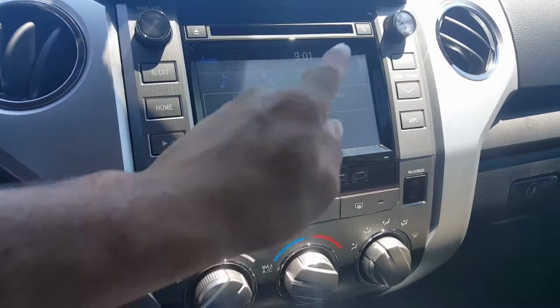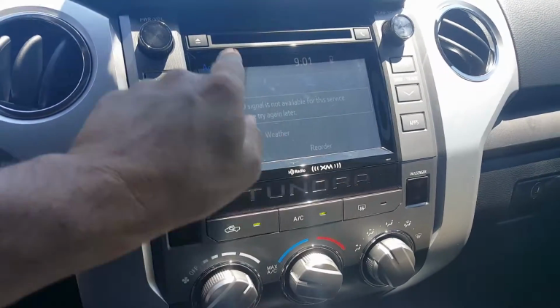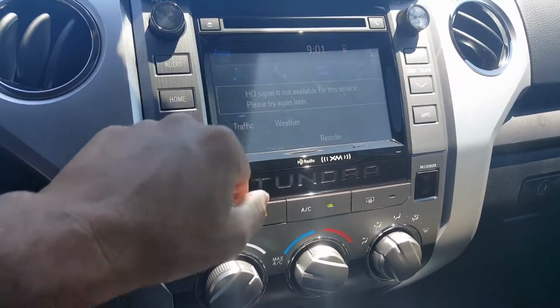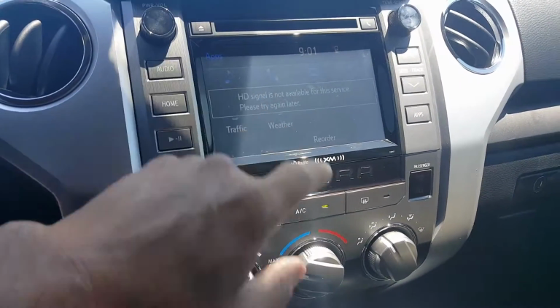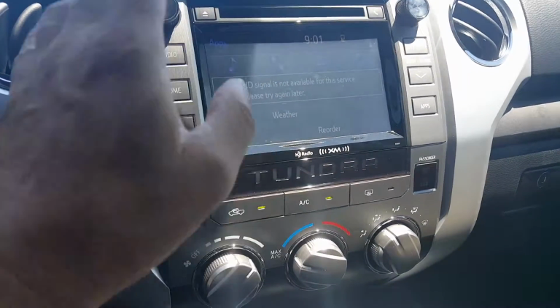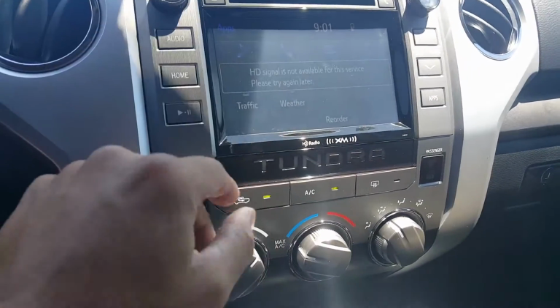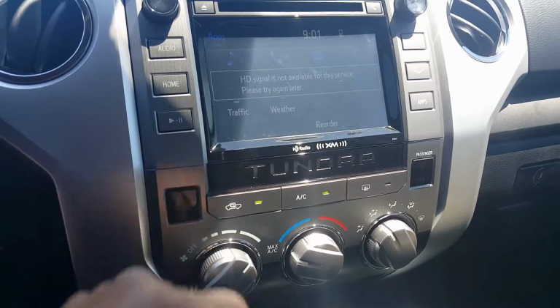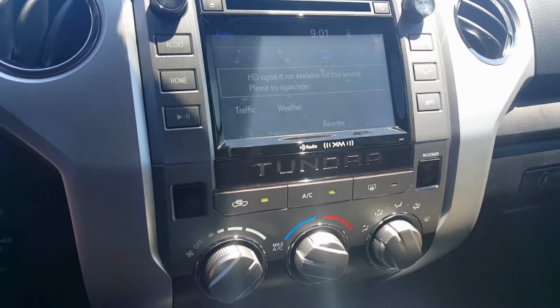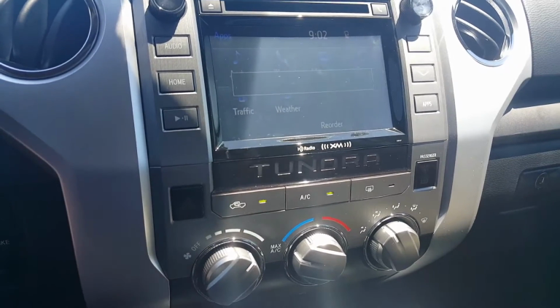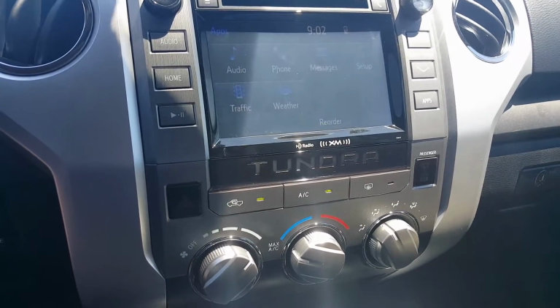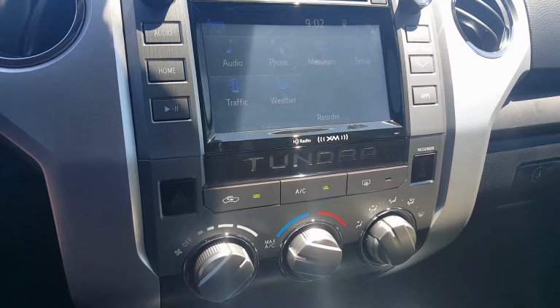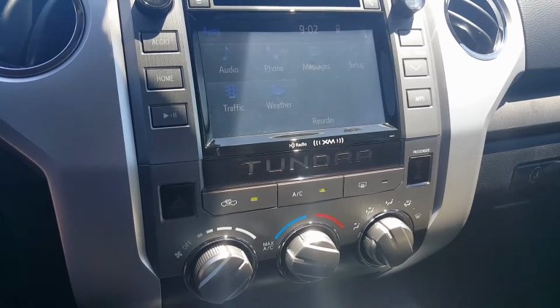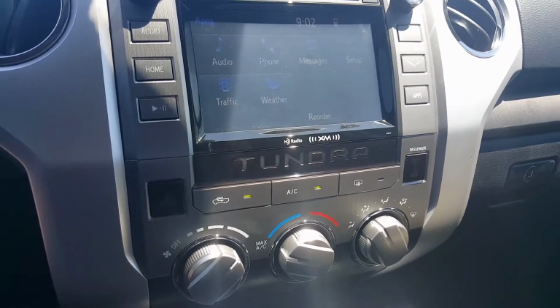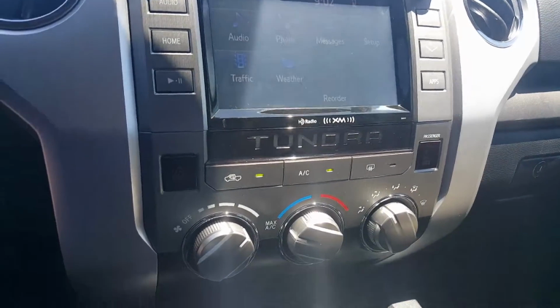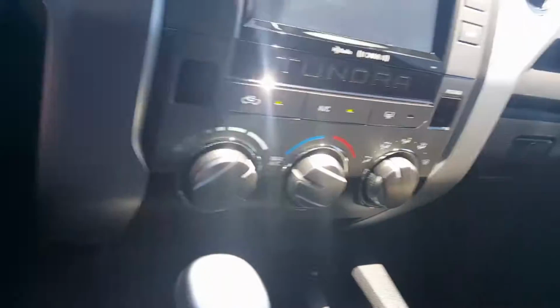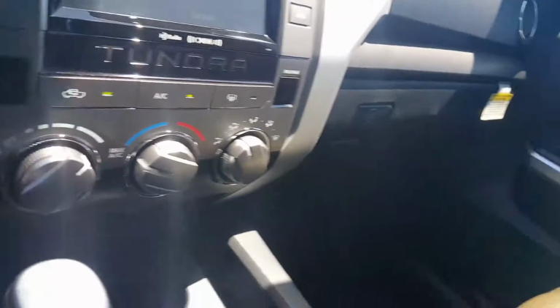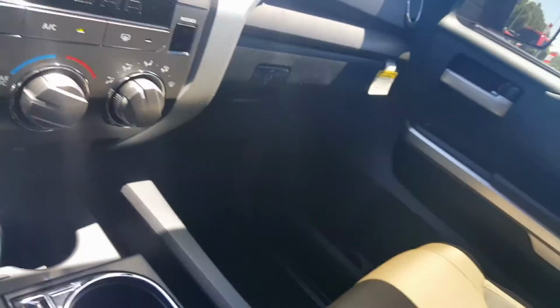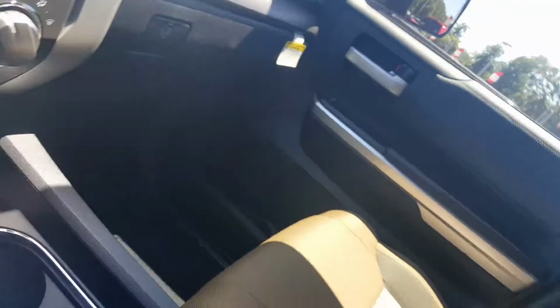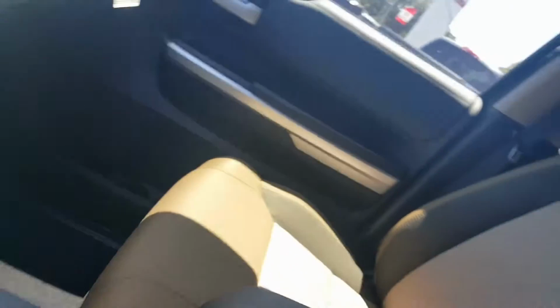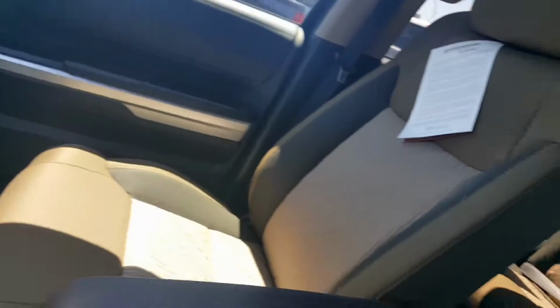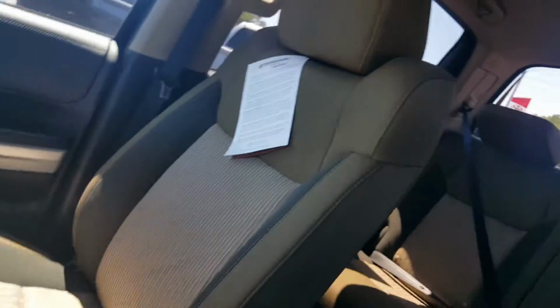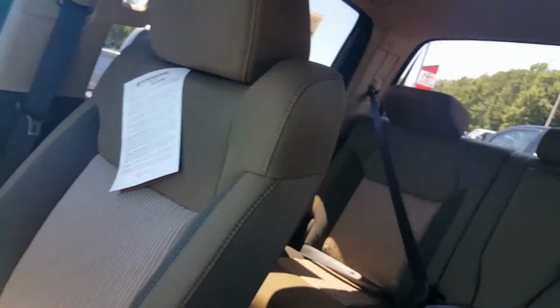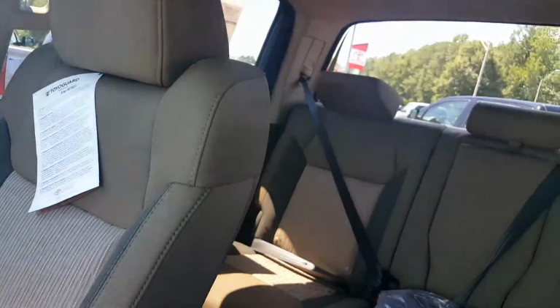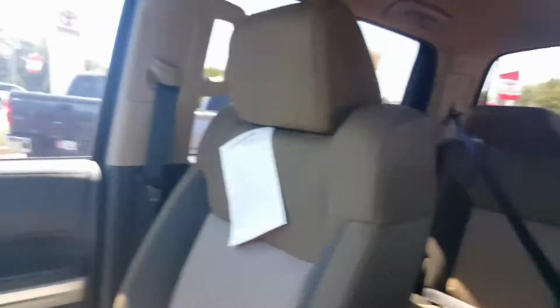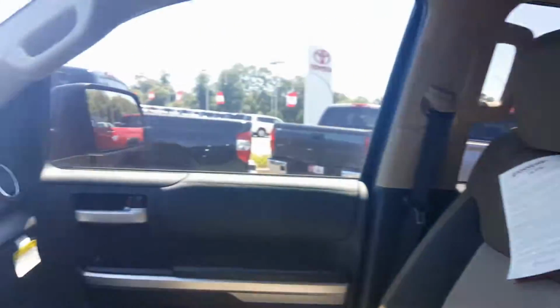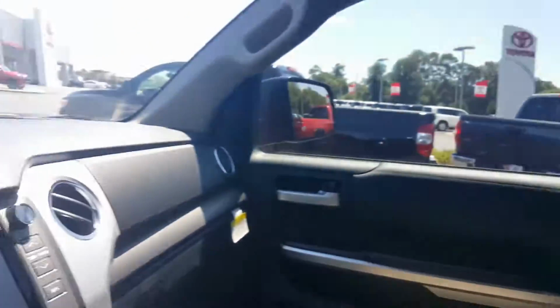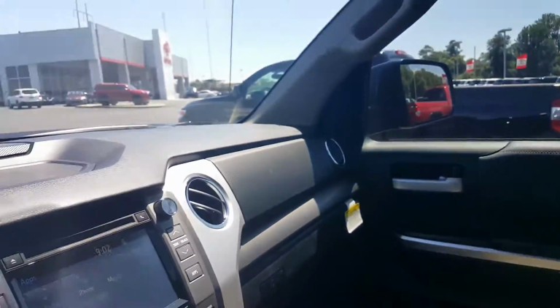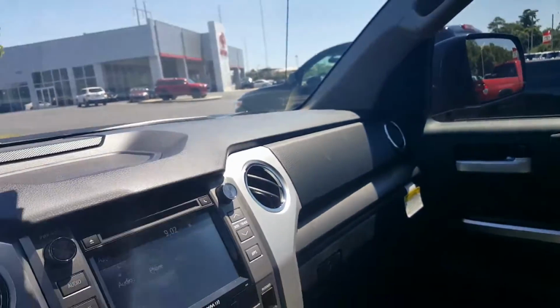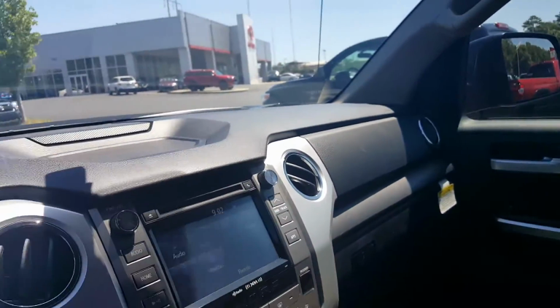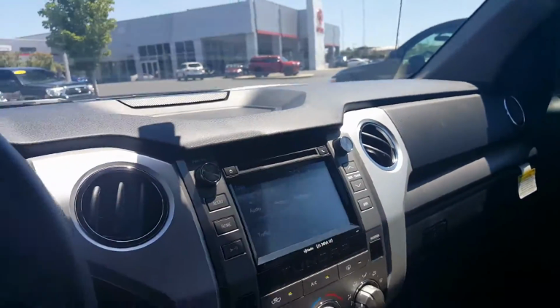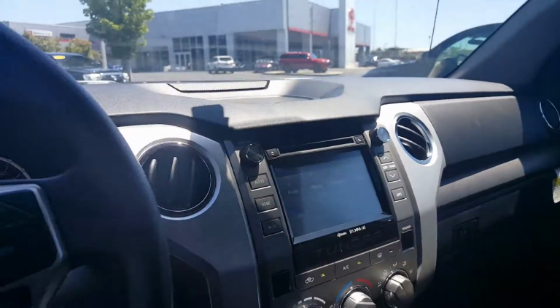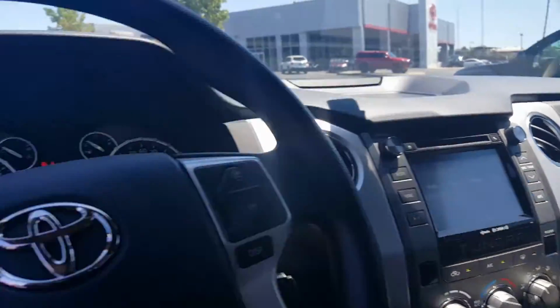If I paired up my phone, it could use some of those things through Bluetooth. Nice size console, a lot of room here. Let's show you a little bit more on this truck out back.